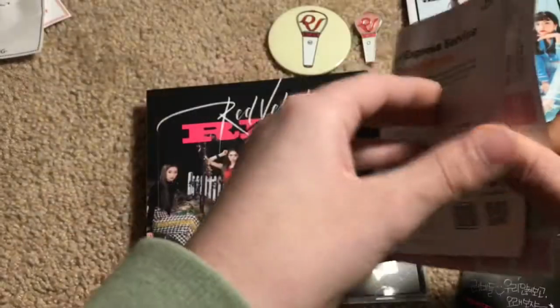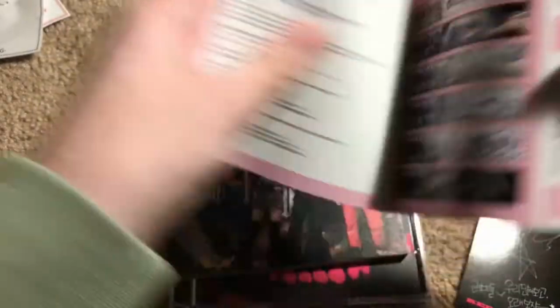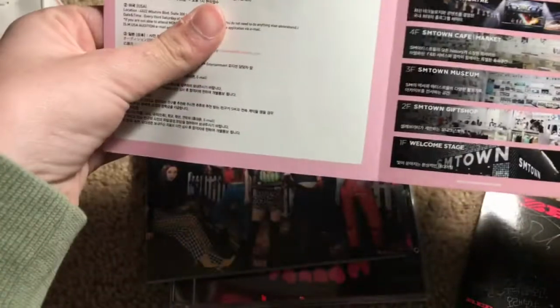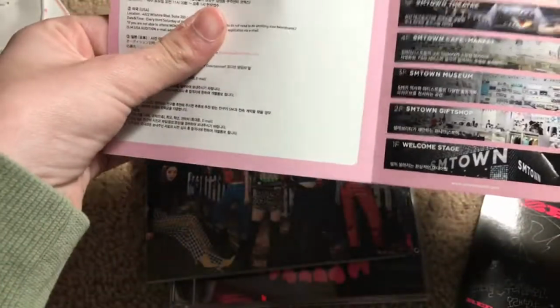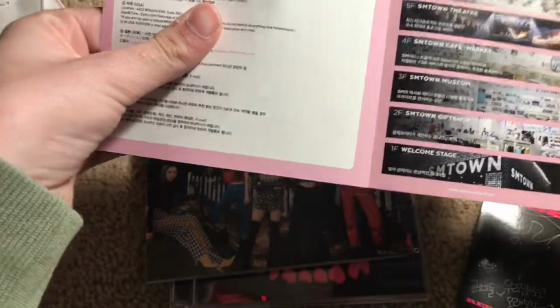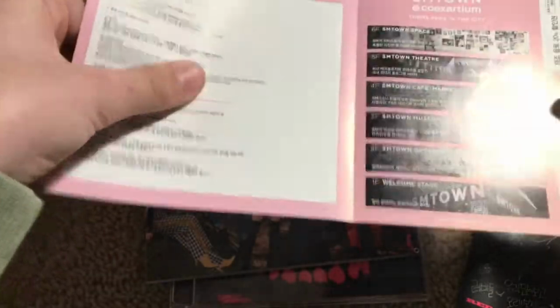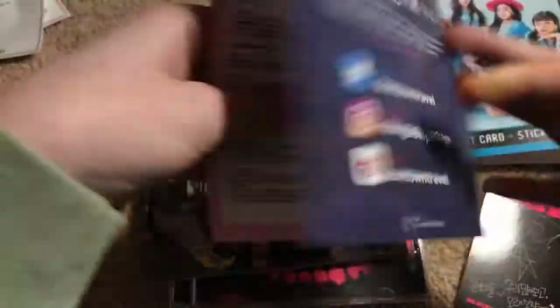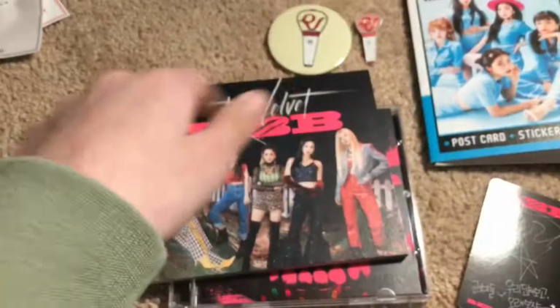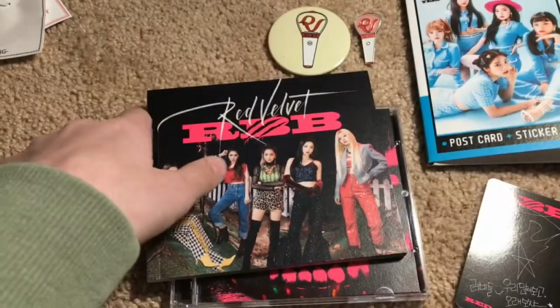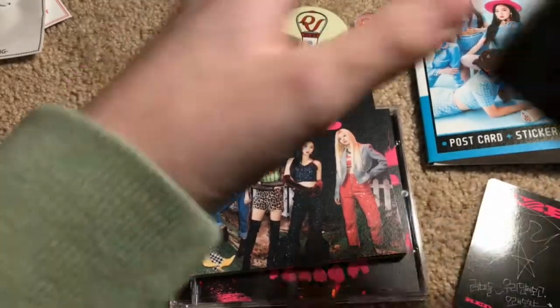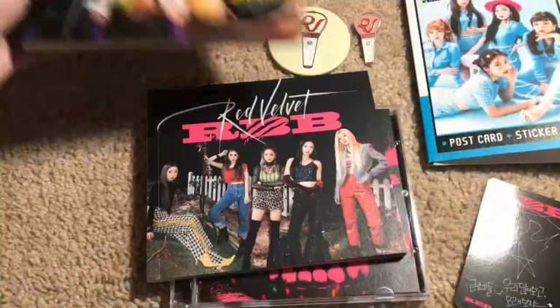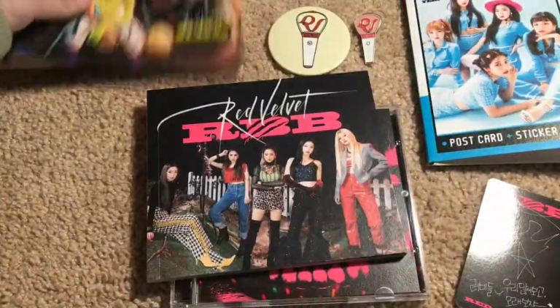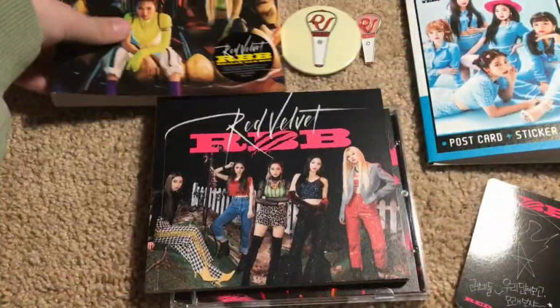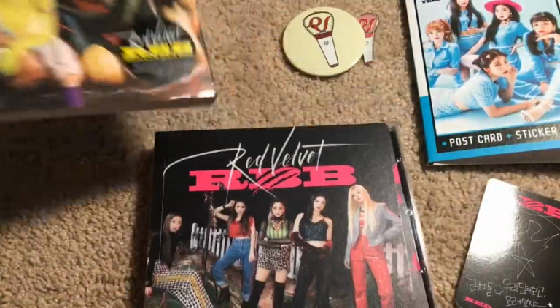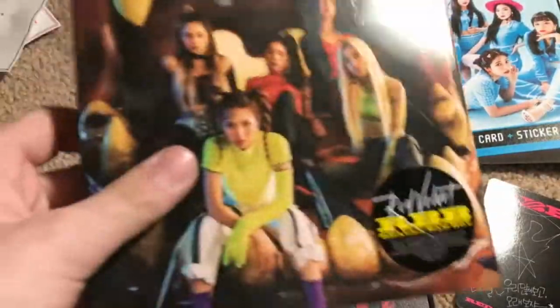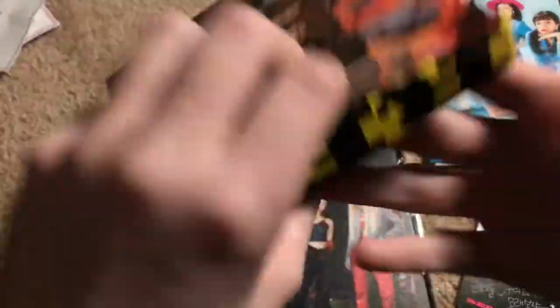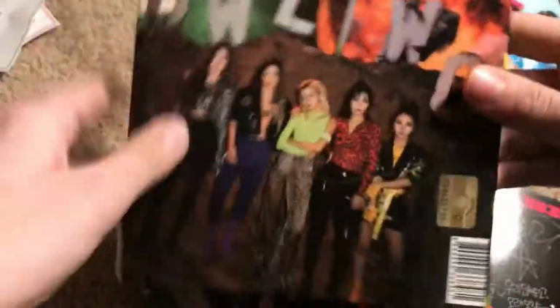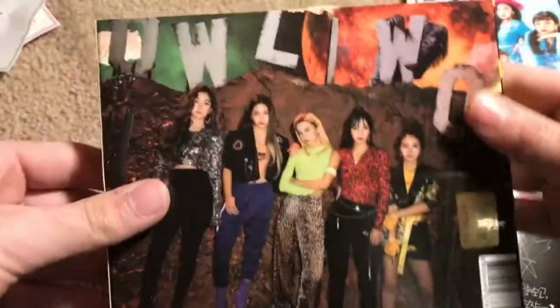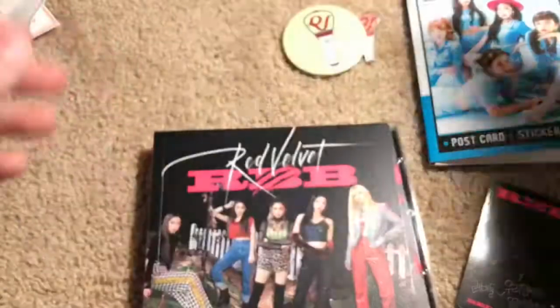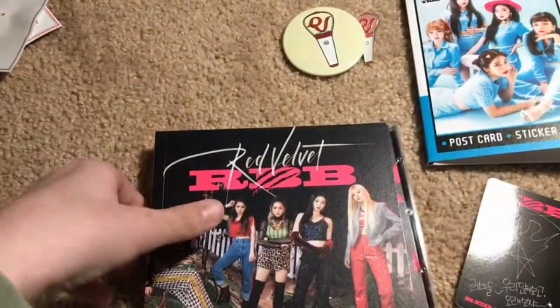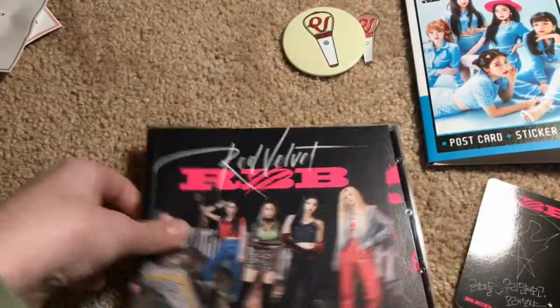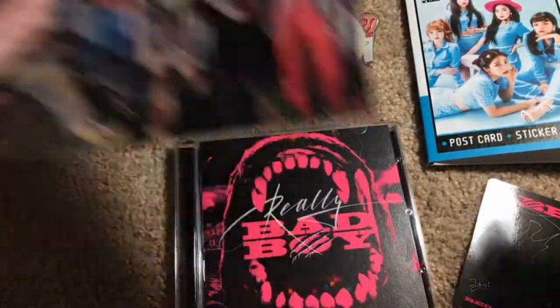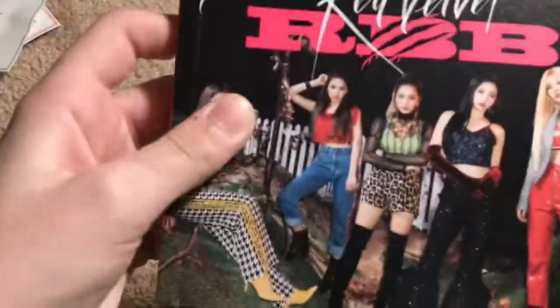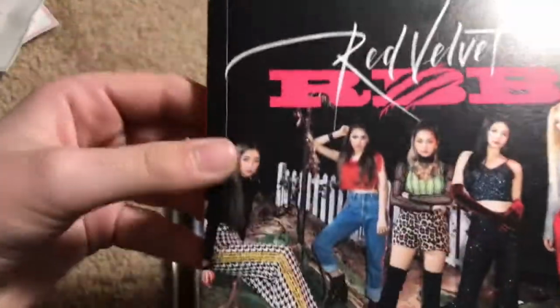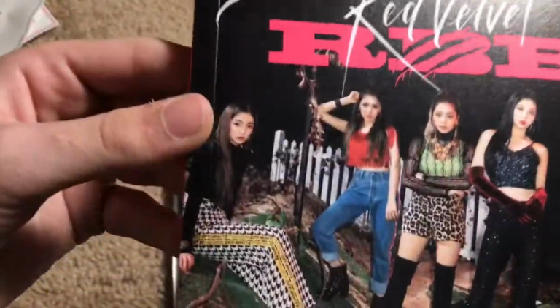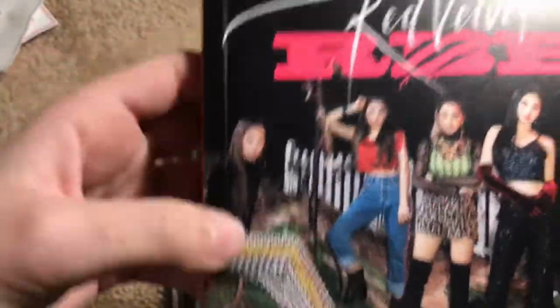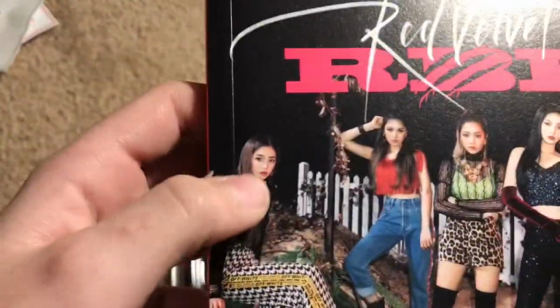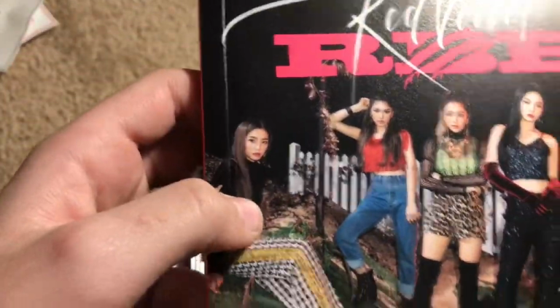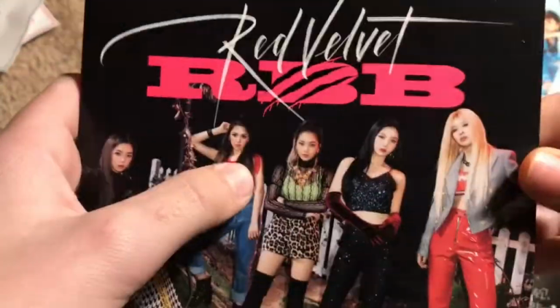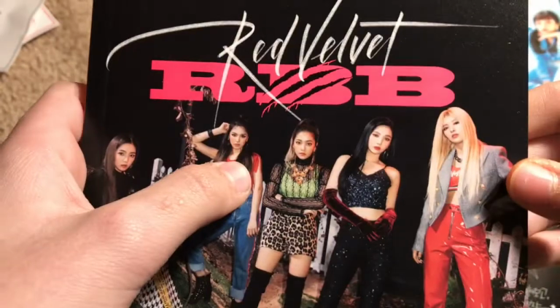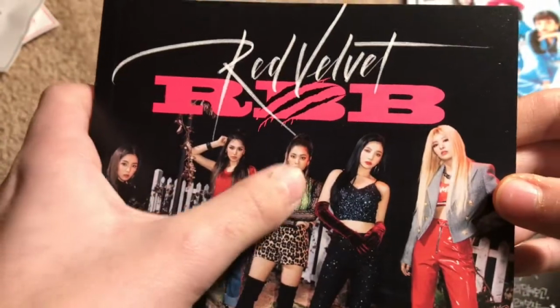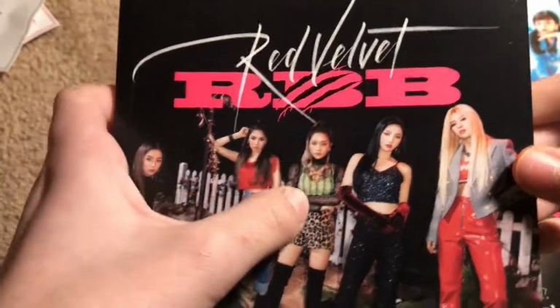Here is the SN adverts — my favorite. Here's that box. I really like the back, it's really pretty. Irene's hair at this era was great, so was Yeri's.